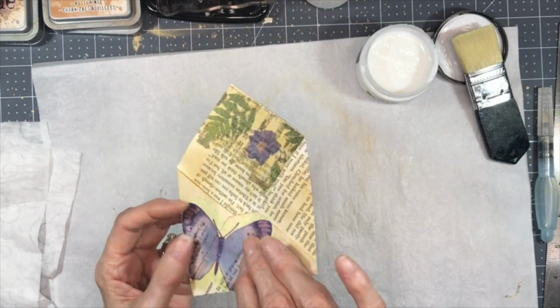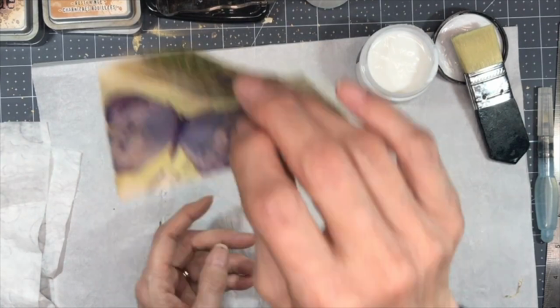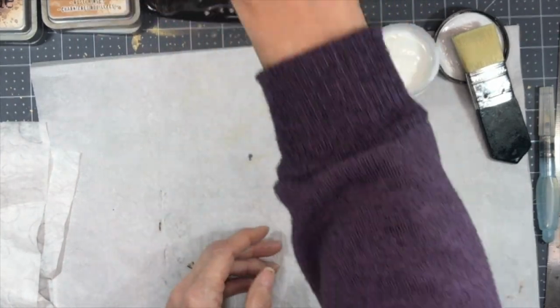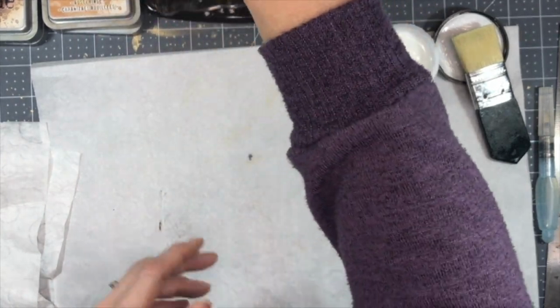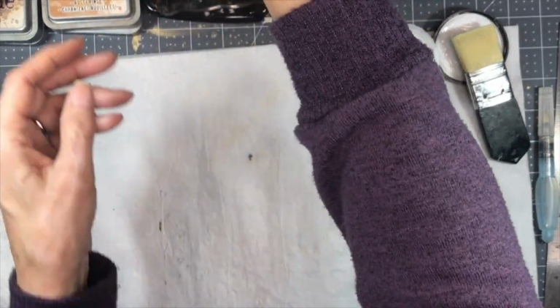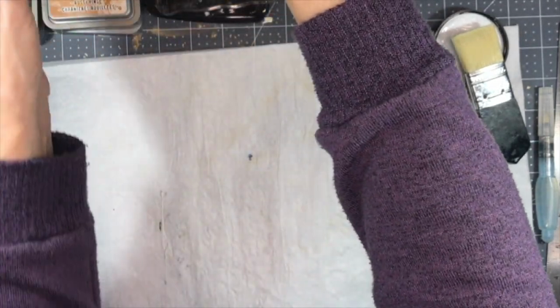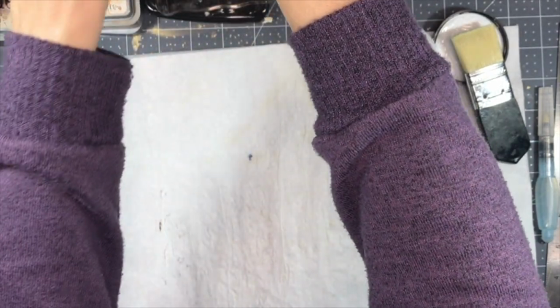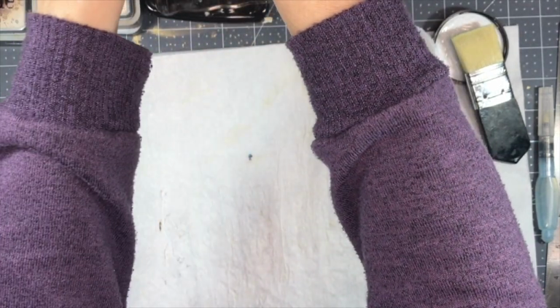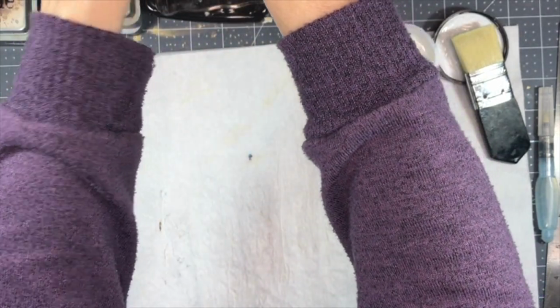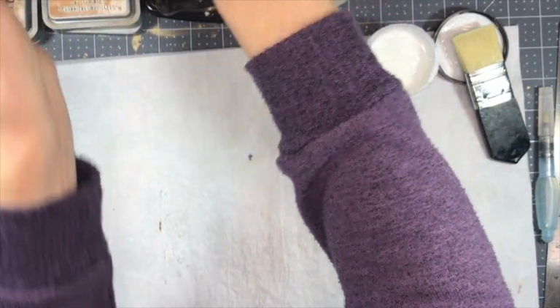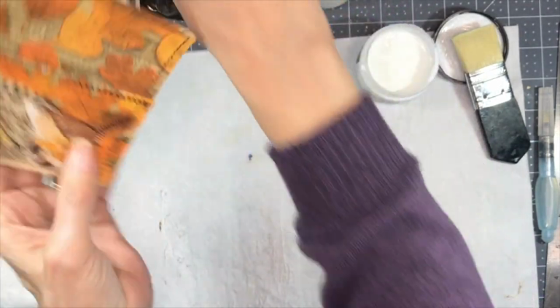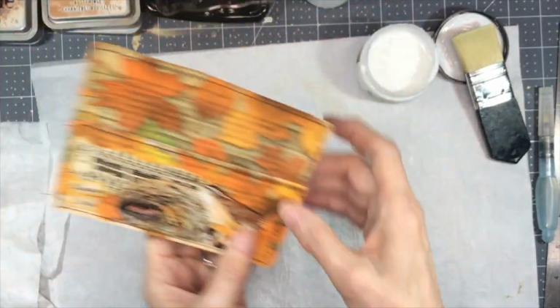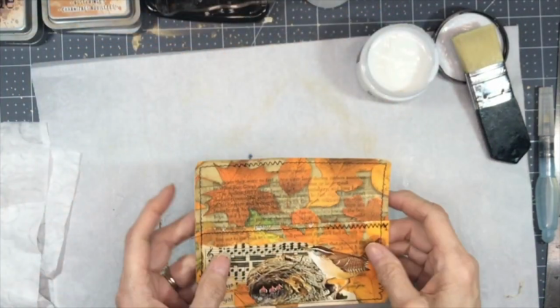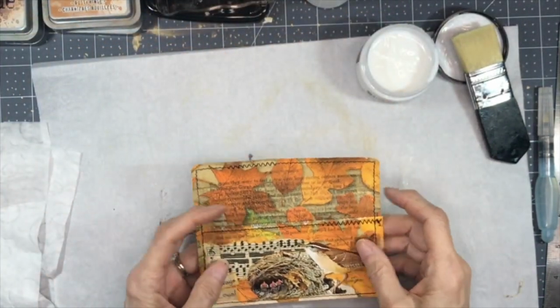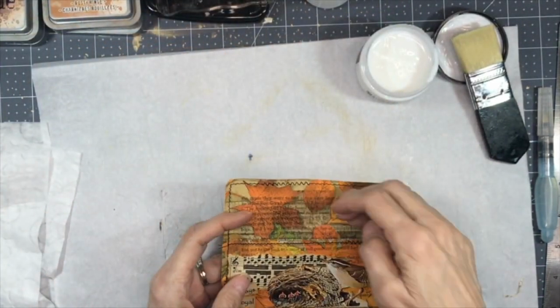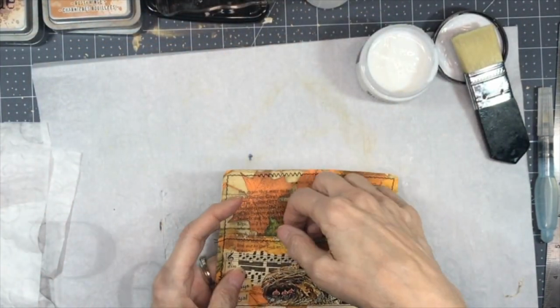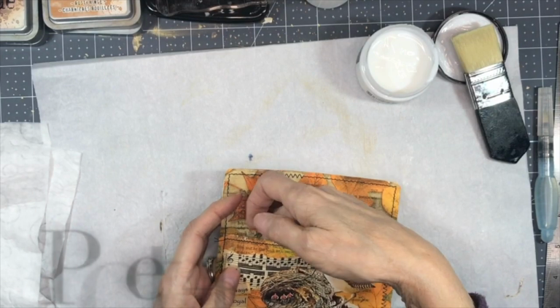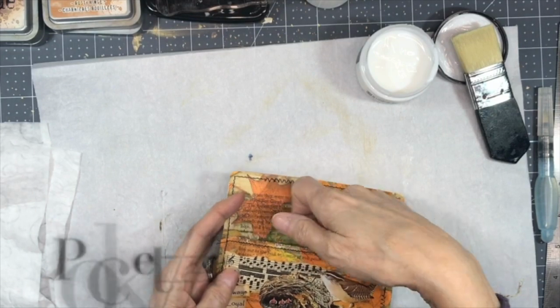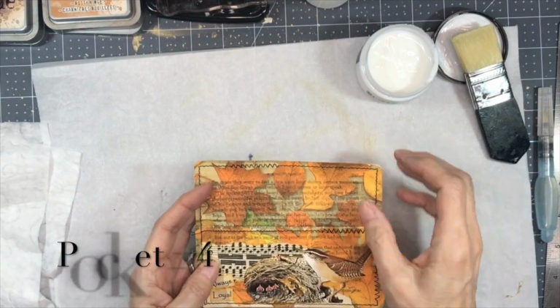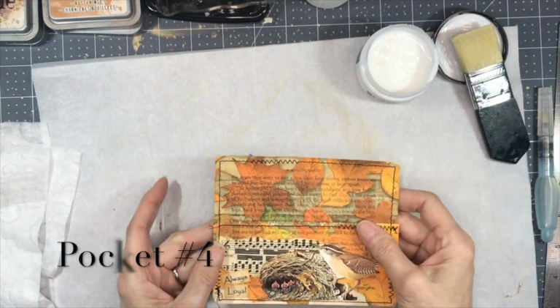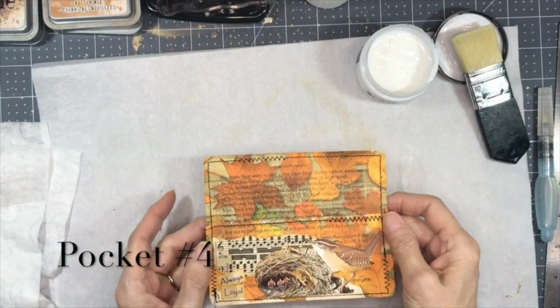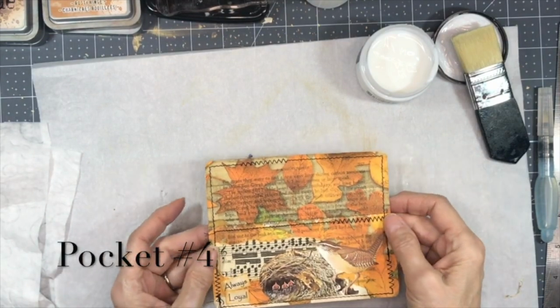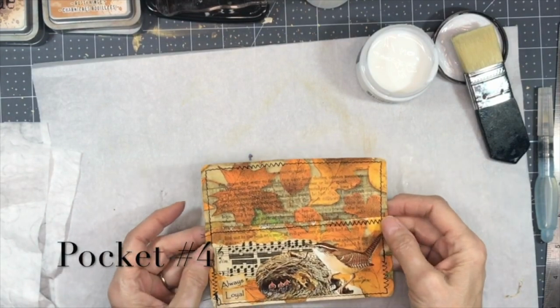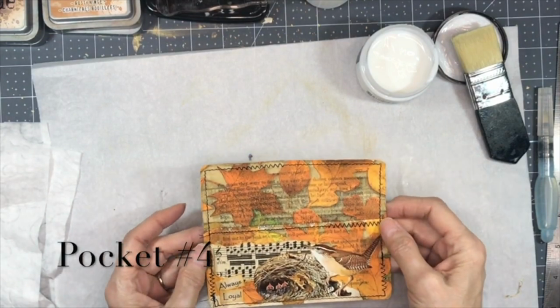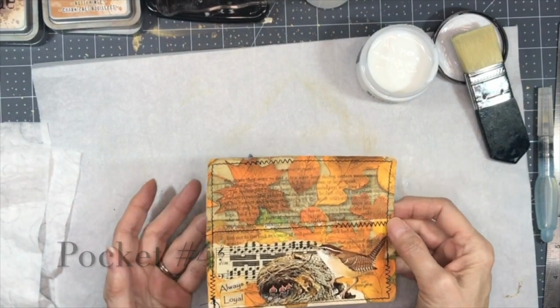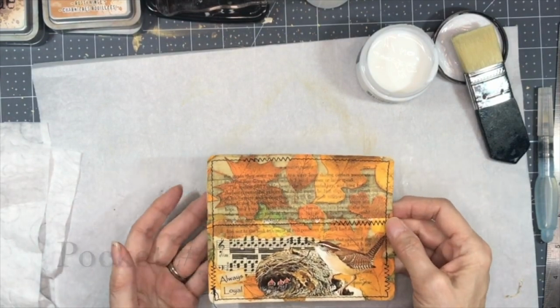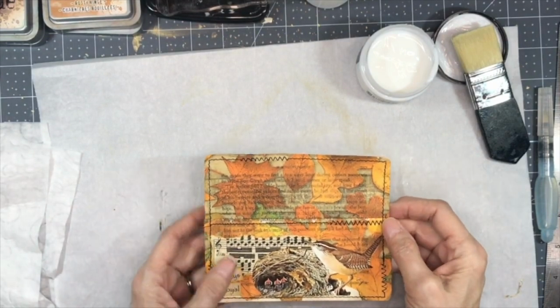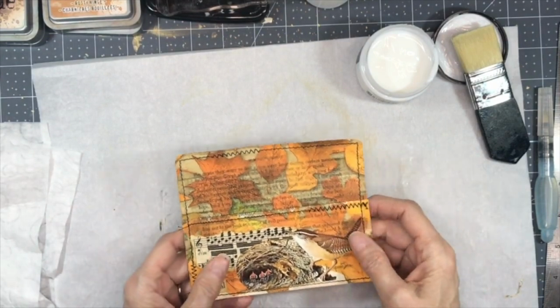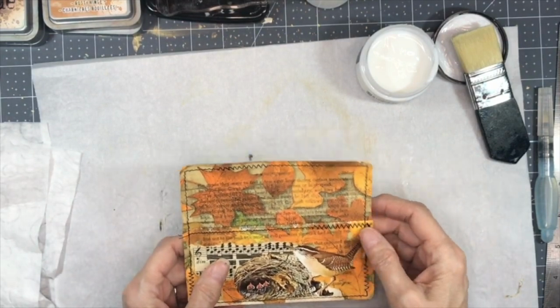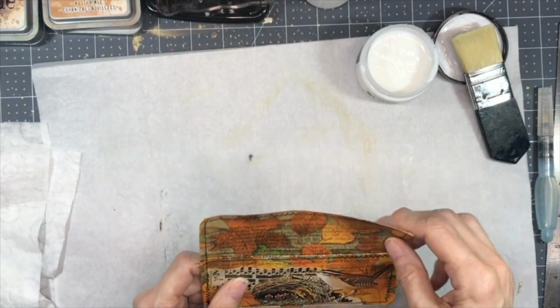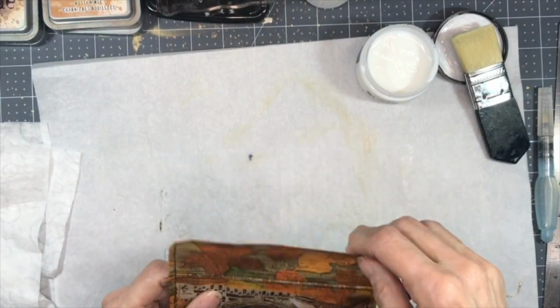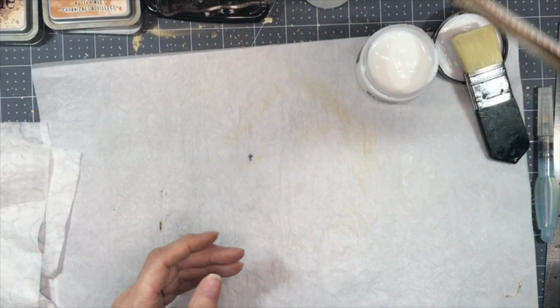So here we go, all done. I could make these all day because you could have so many different designs on them. You could stamp on them or whatever, but these are super simple to make and they look great in a journal.